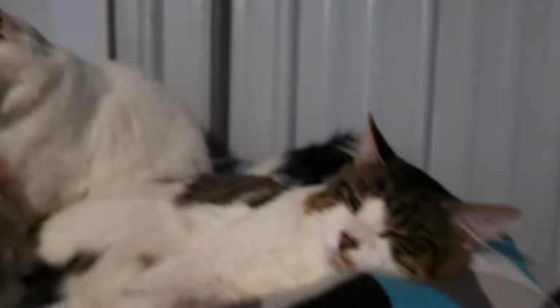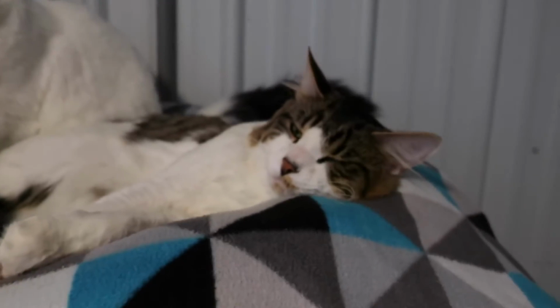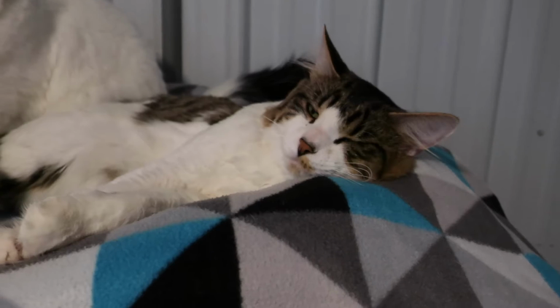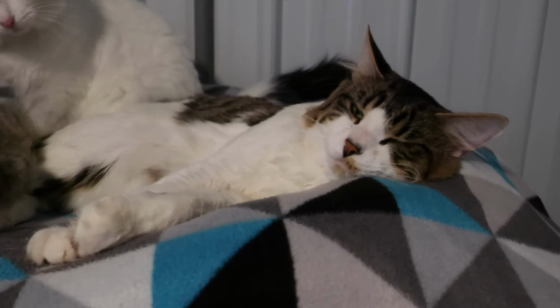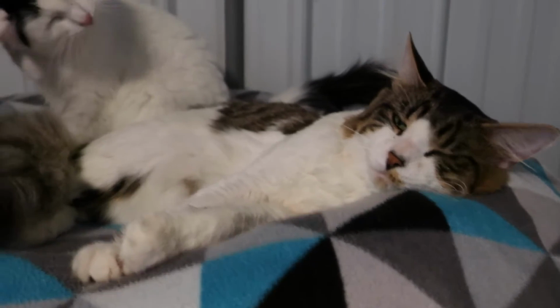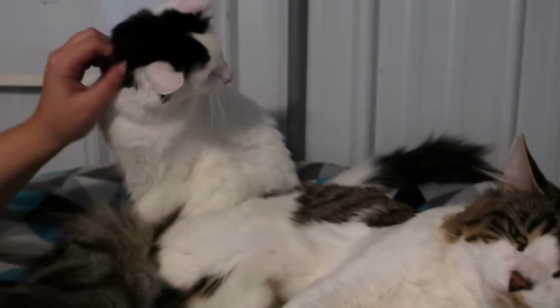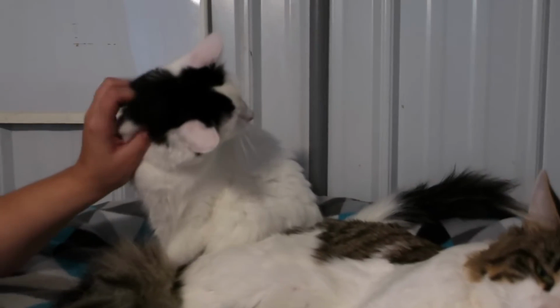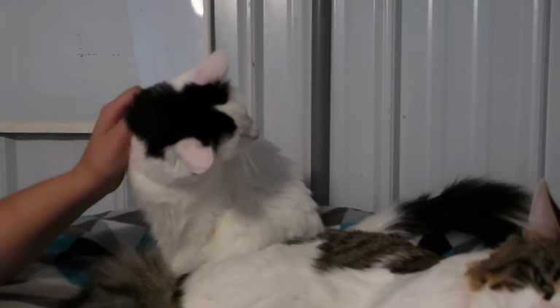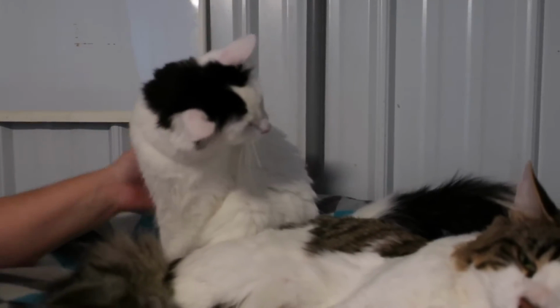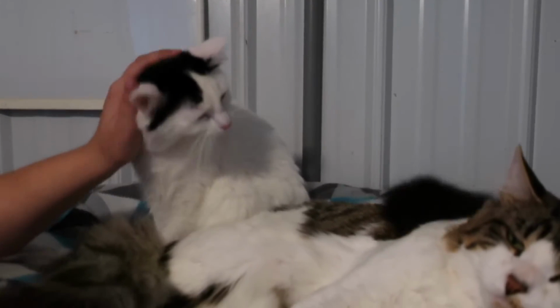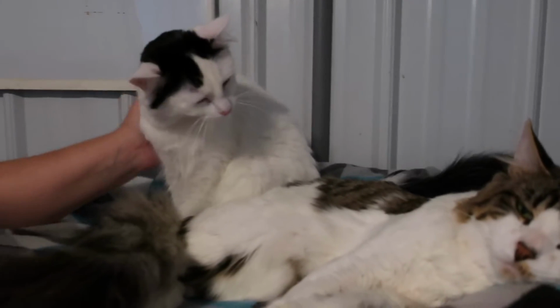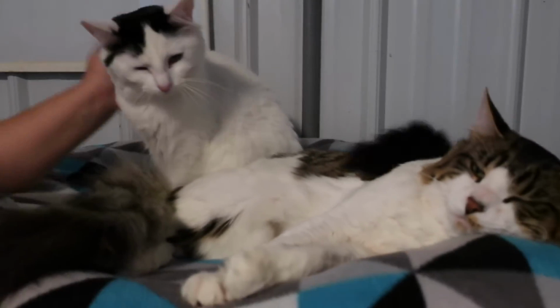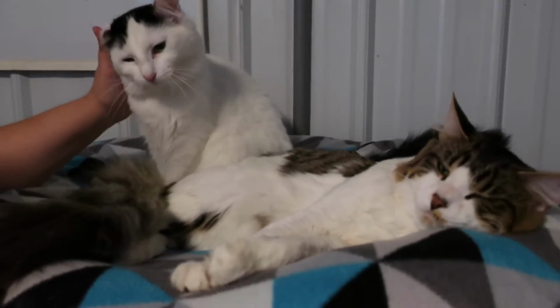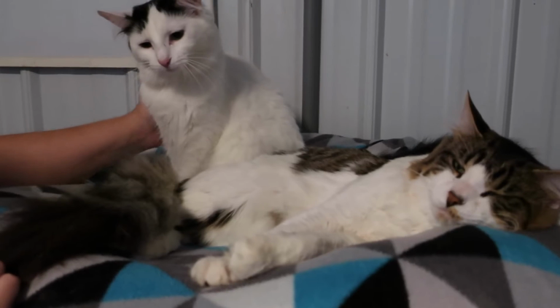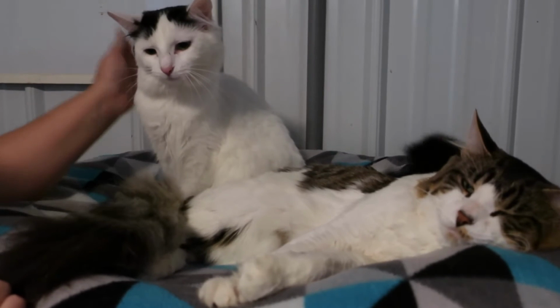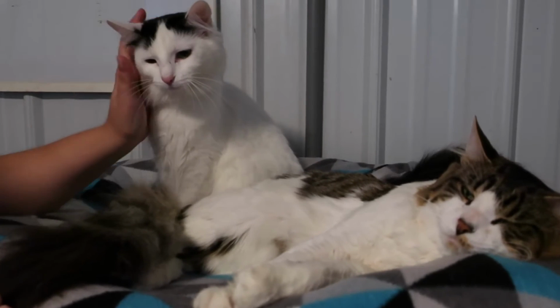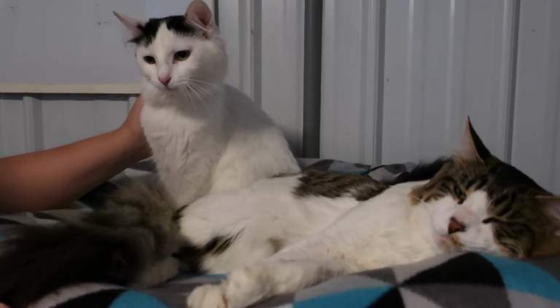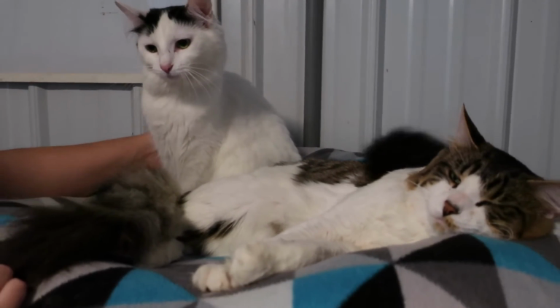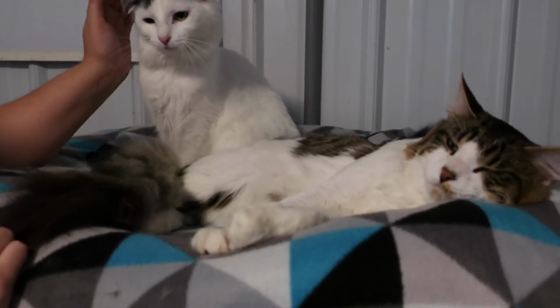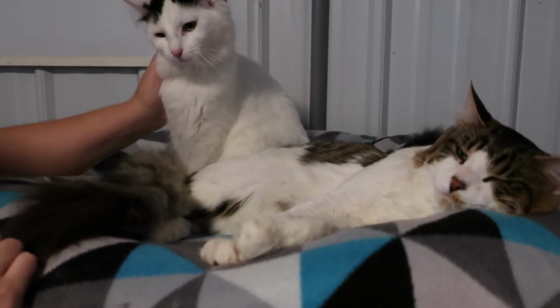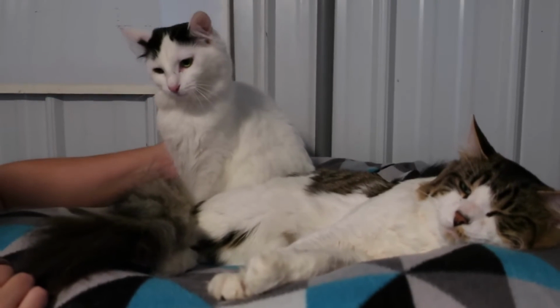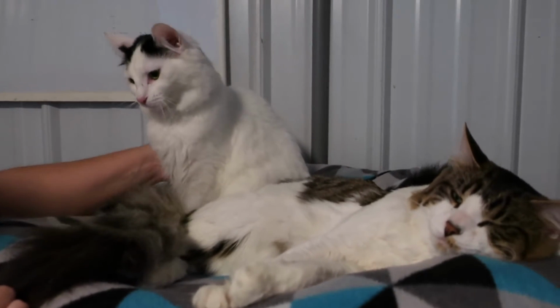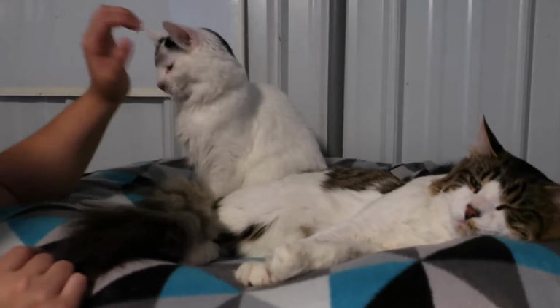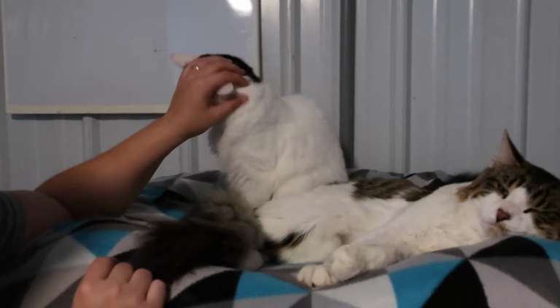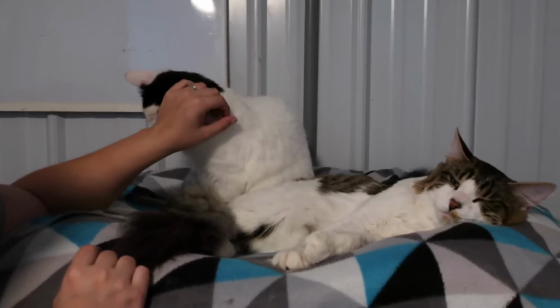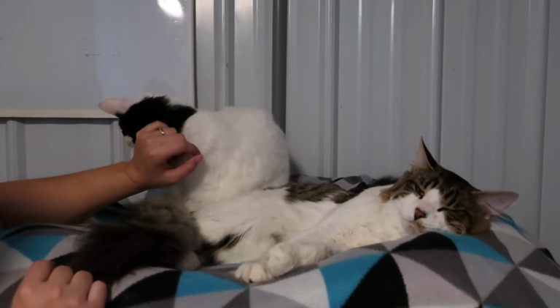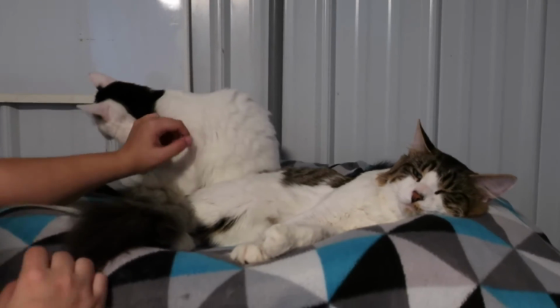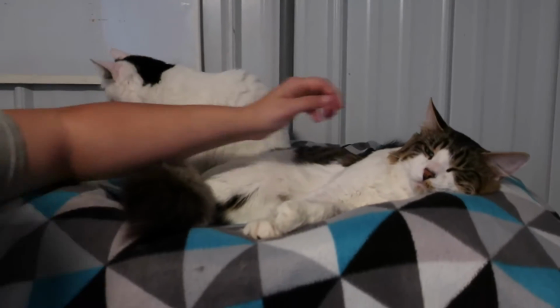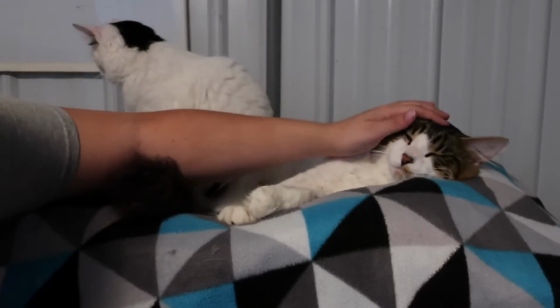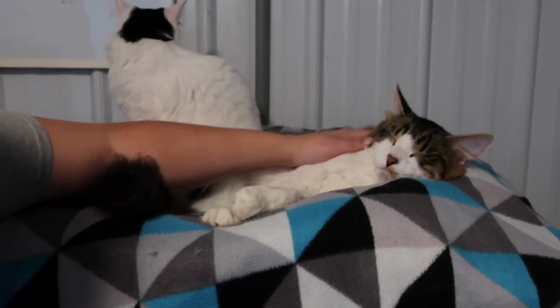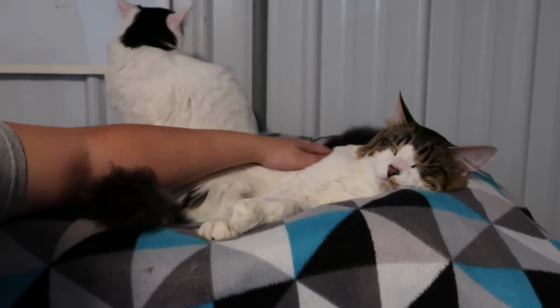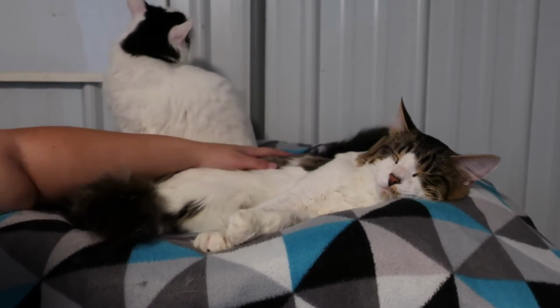He's about two years old and his wife is a year and a half. We're going to try to get them adopted together. If they're here too long and we can't, we'll see if we can separate them. They just got here yesterday and right now they're kind of hanging out together.